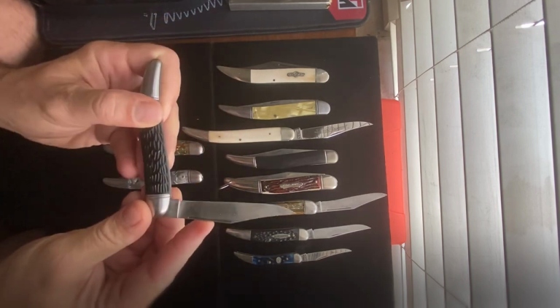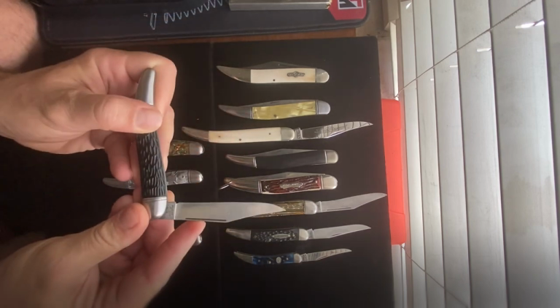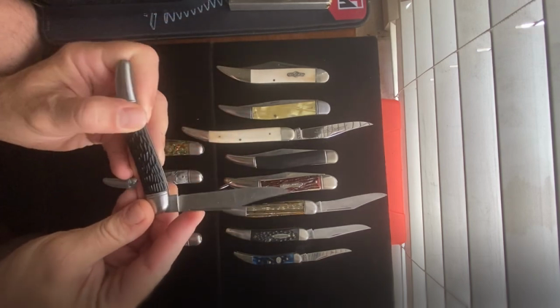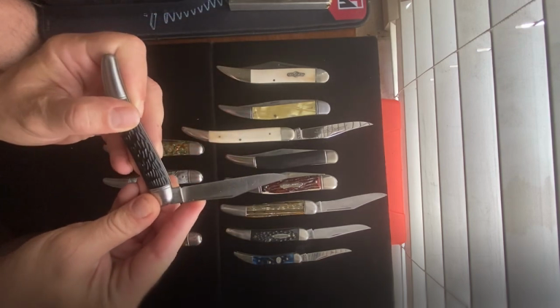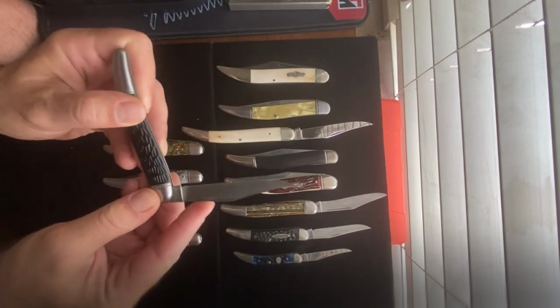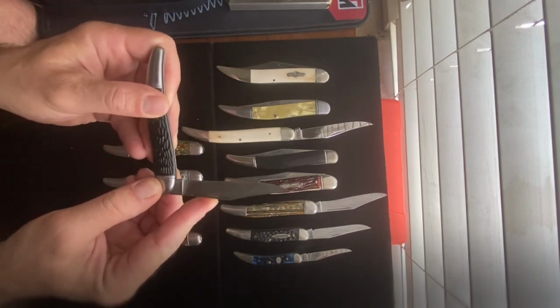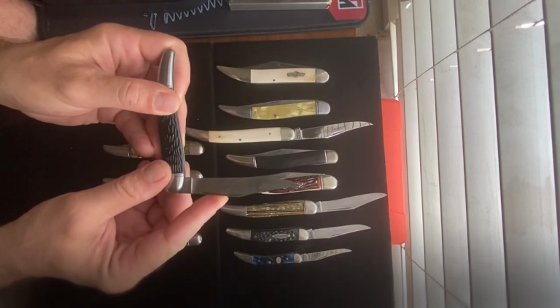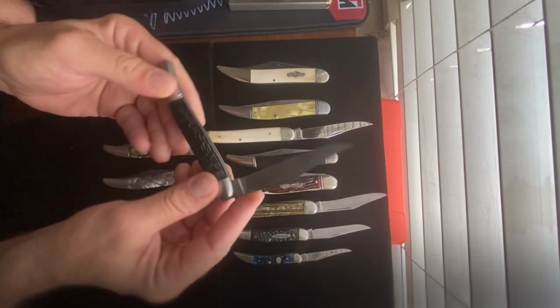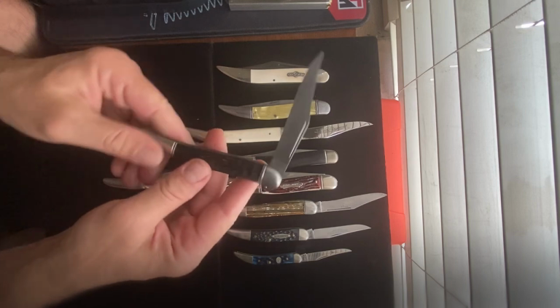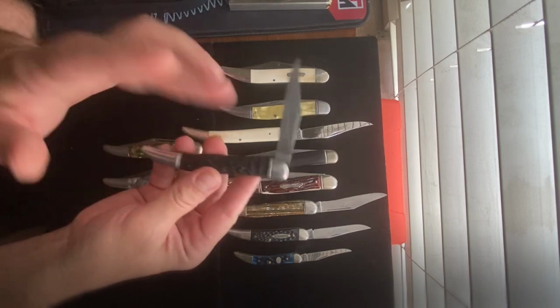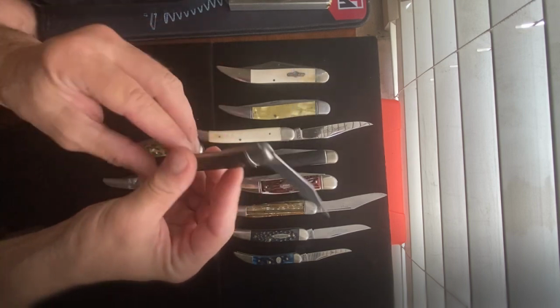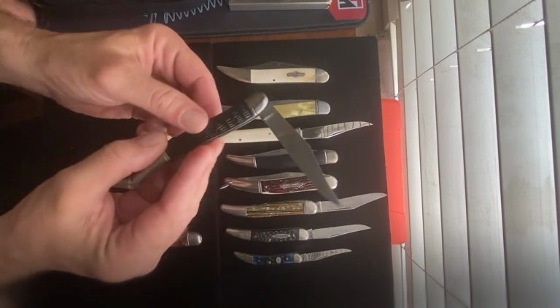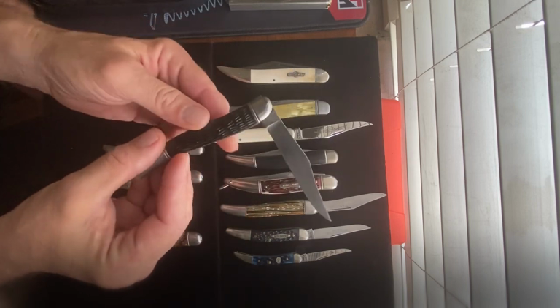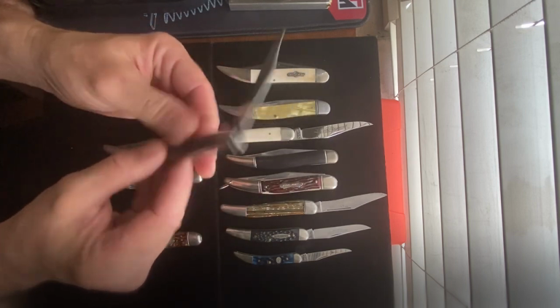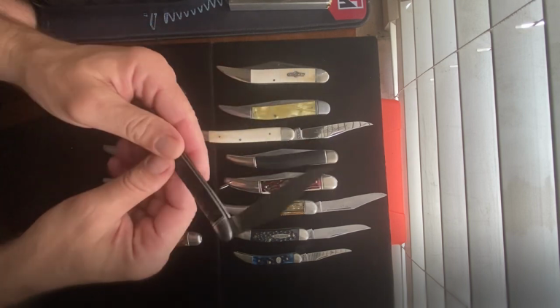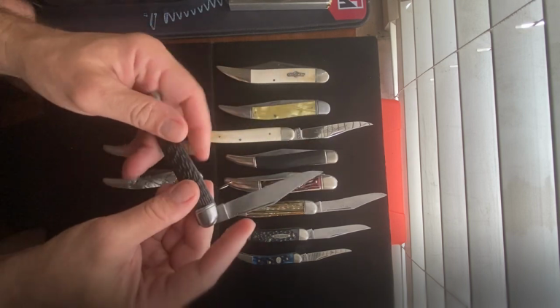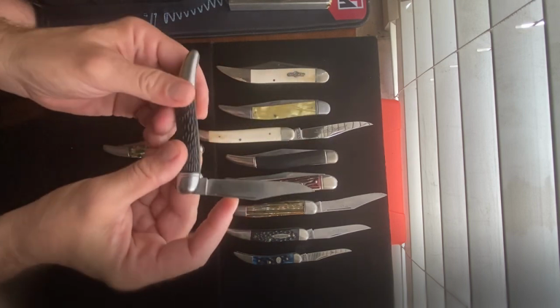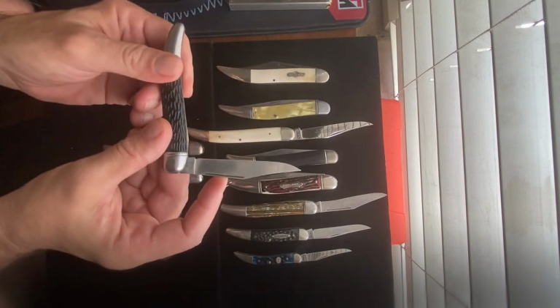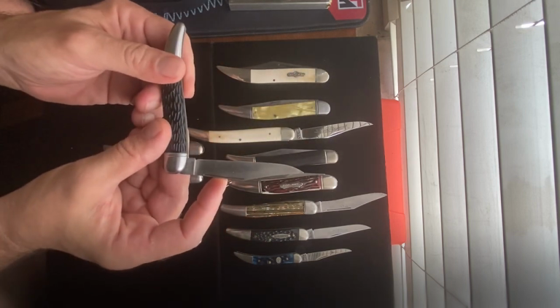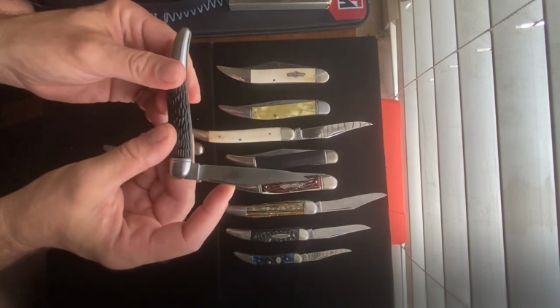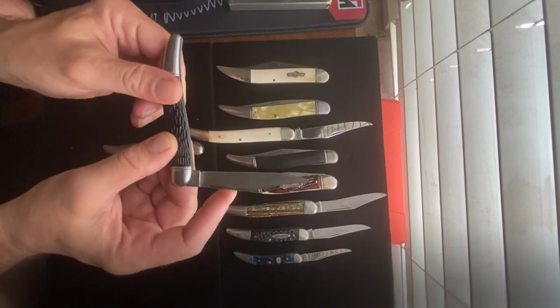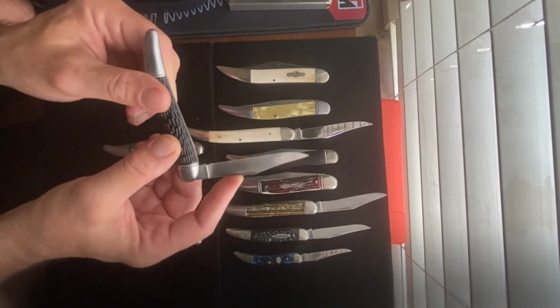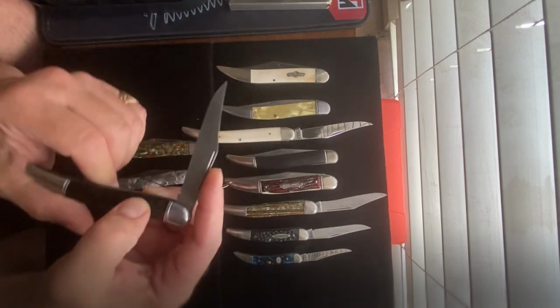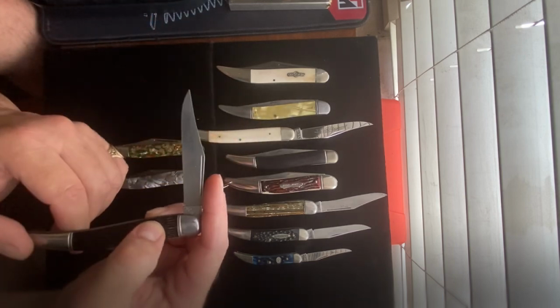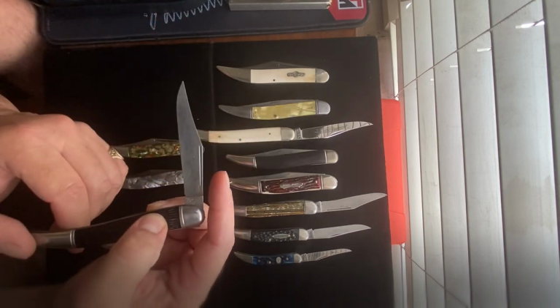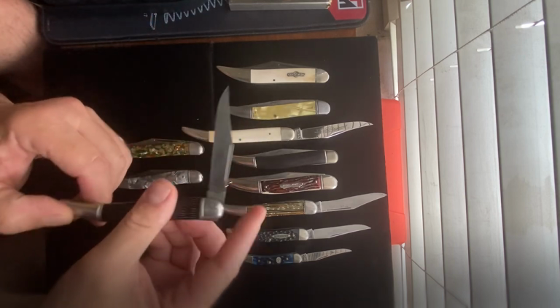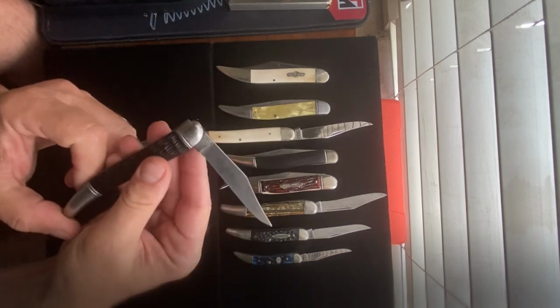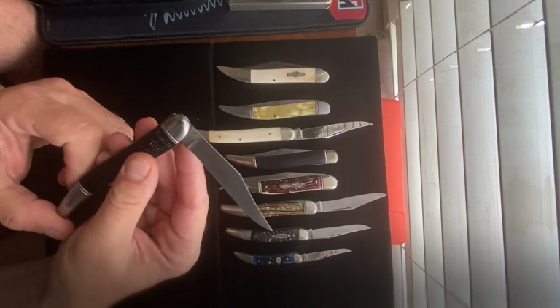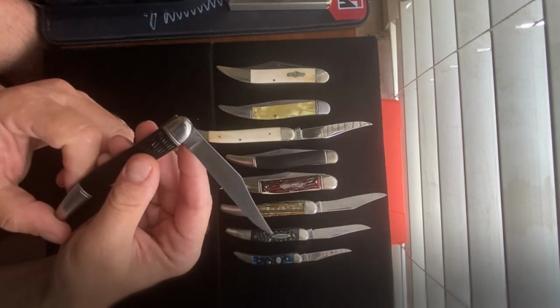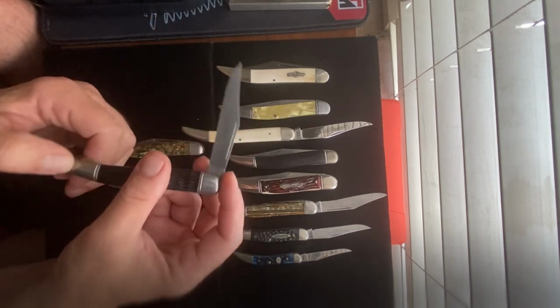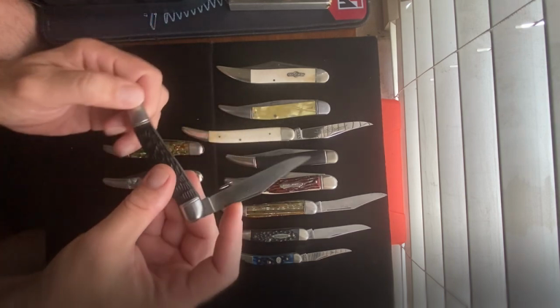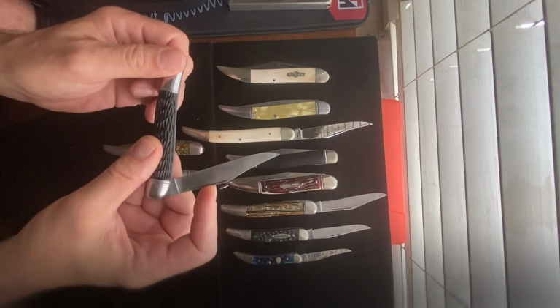Here's a Hammer brand from the 70s with a cheap plastic handle, but it is in very good shape. I don't believe this one has been used. The blade is darkened because it is a carbon steel blade.